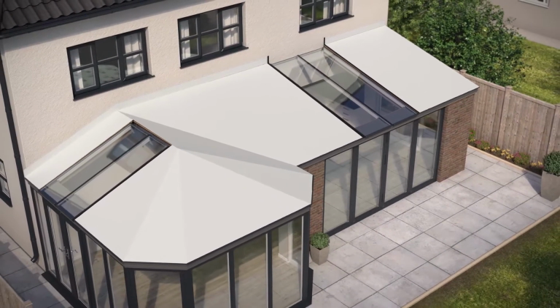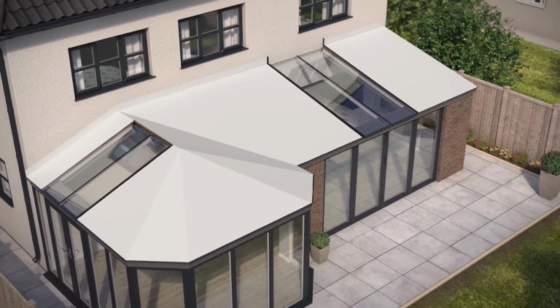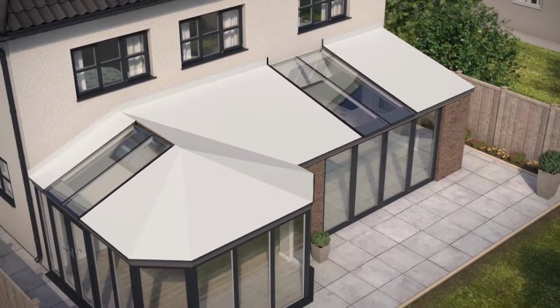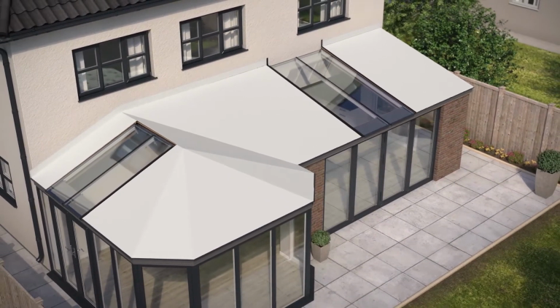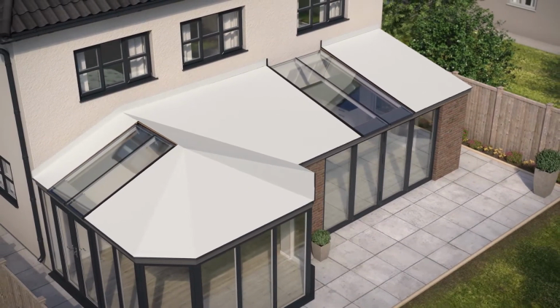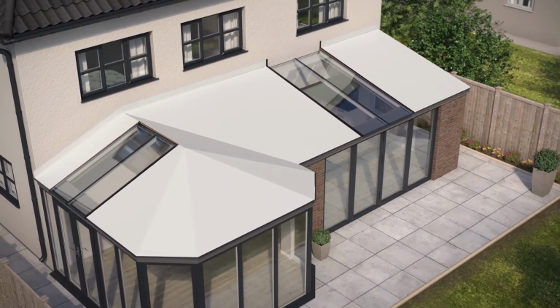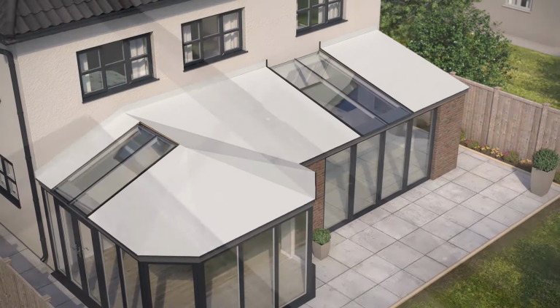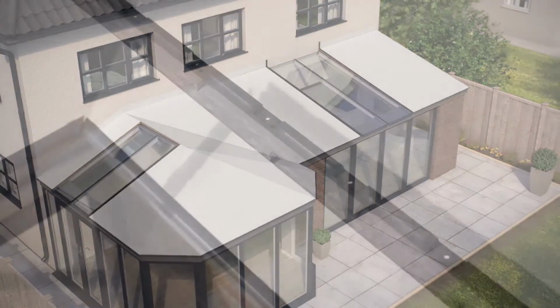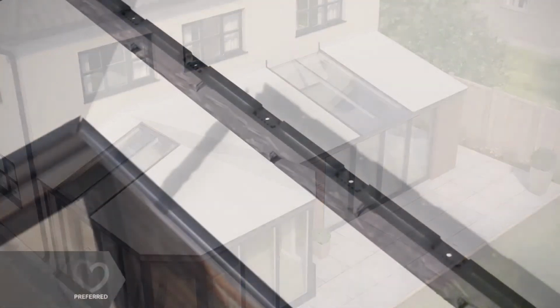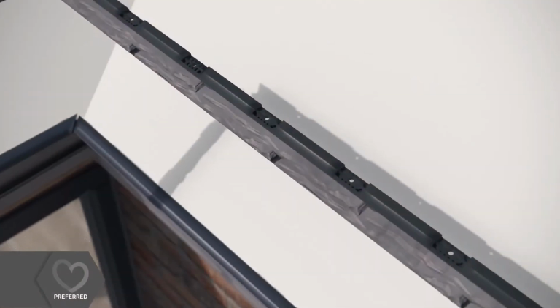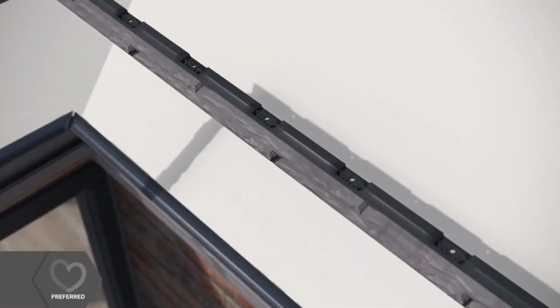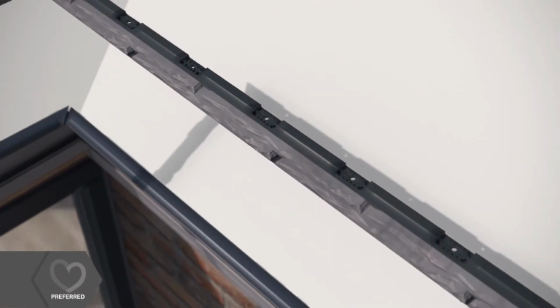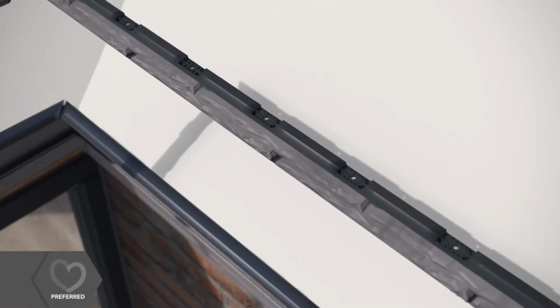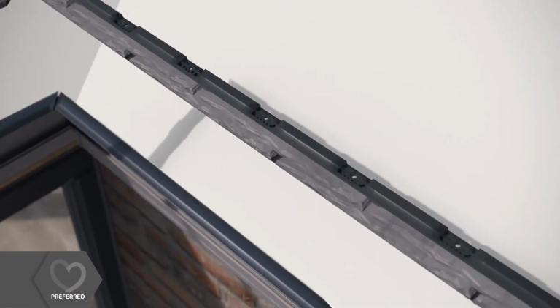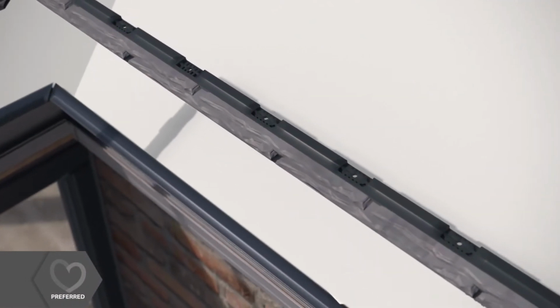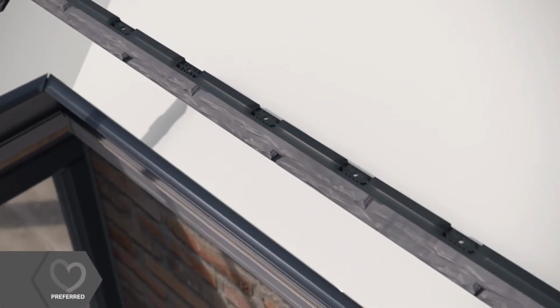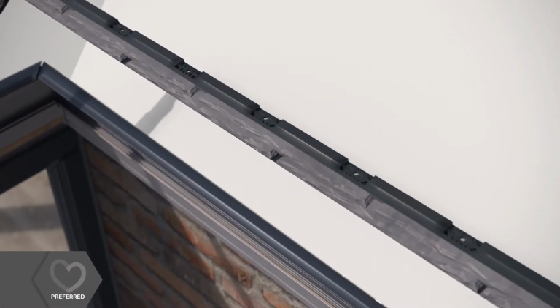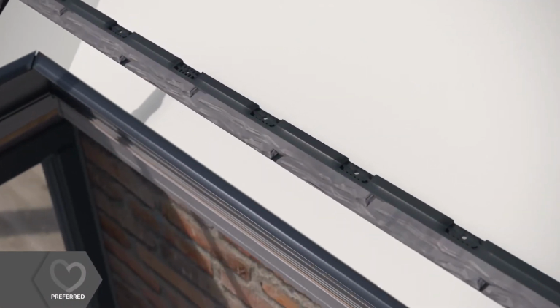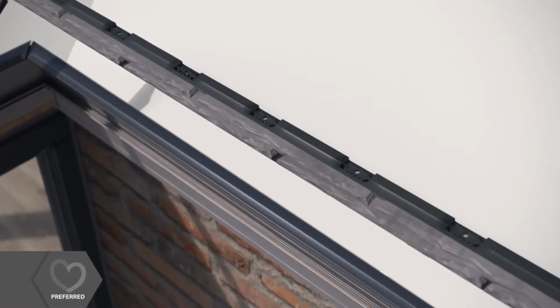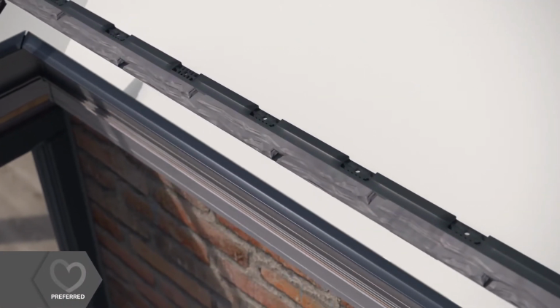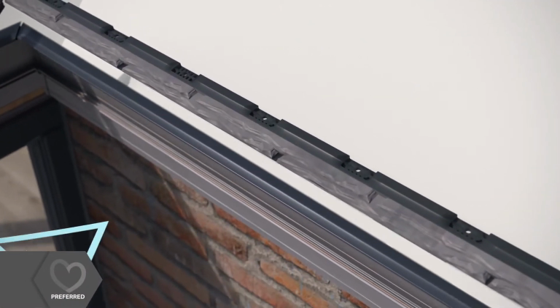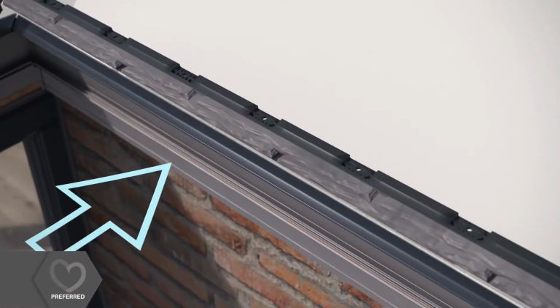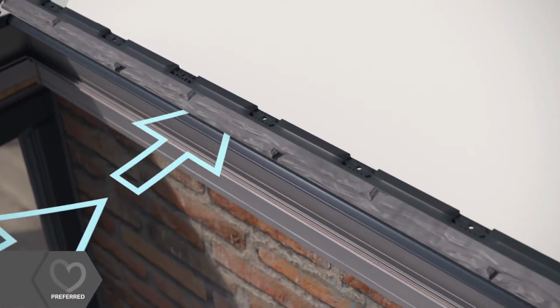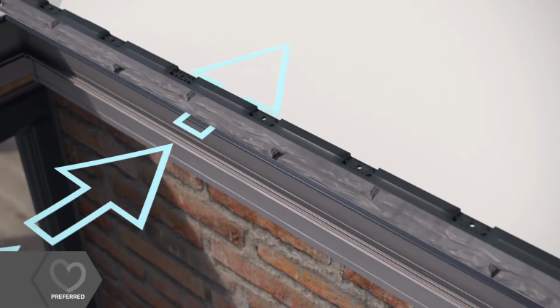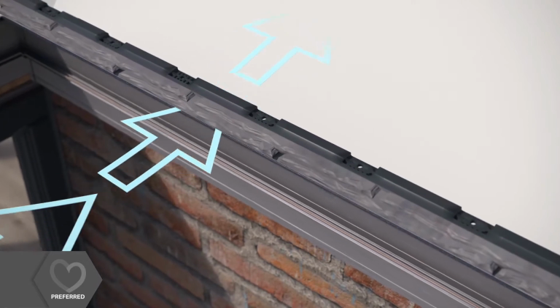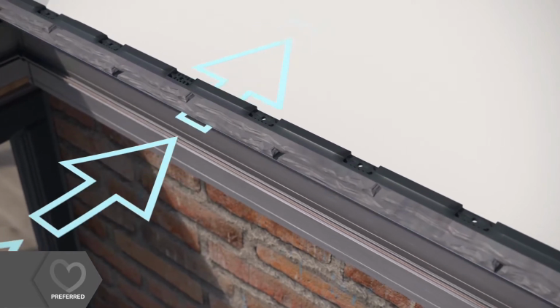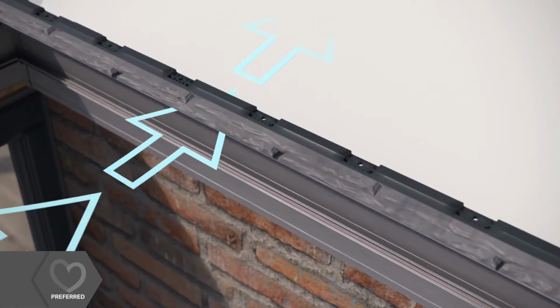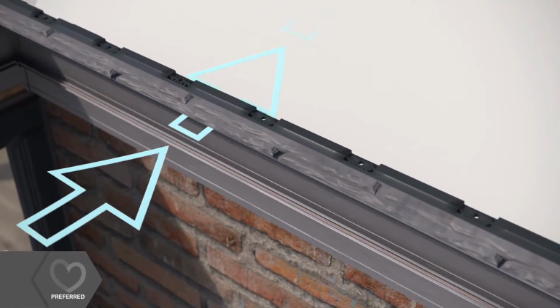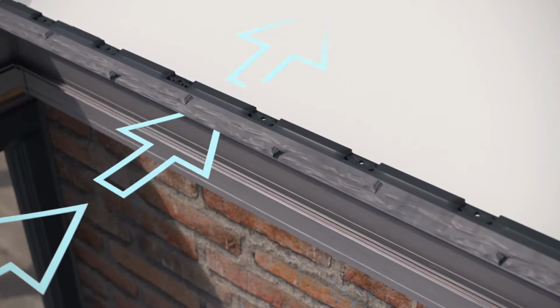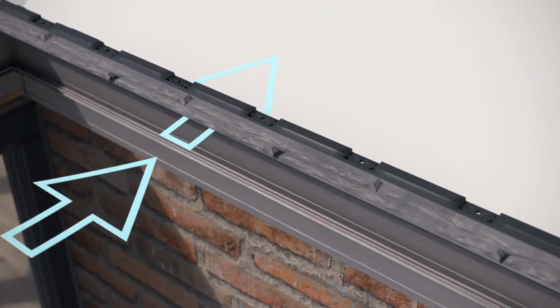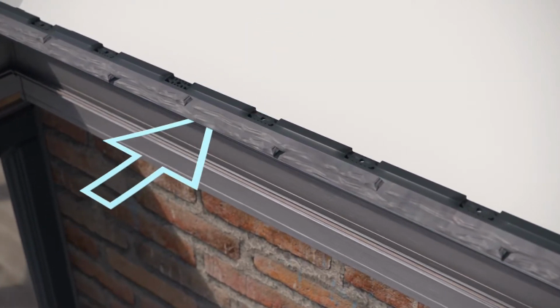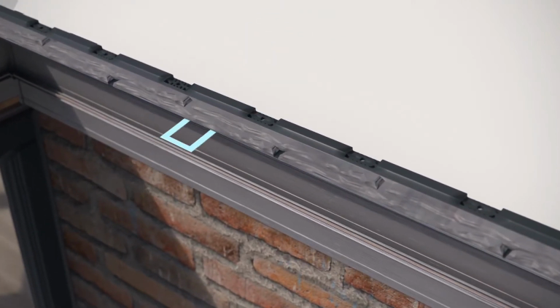Ultra Roof's unique starter strip gives the tiles a real slate look, as well as providing ventilation holes to allow airflow and avoid any condensation.